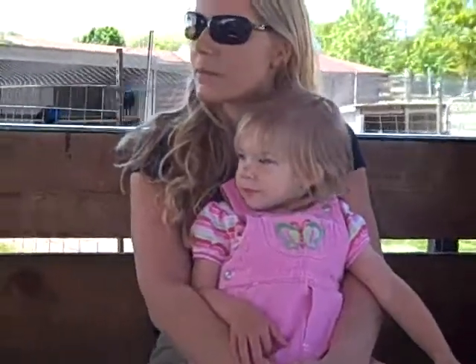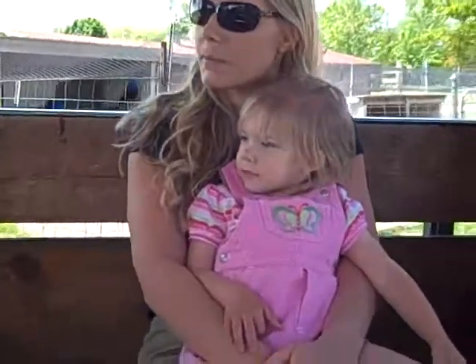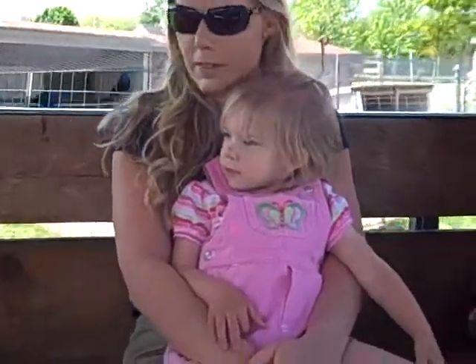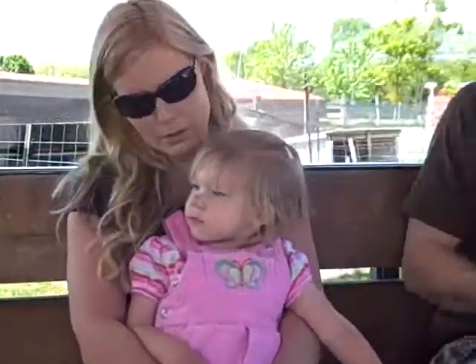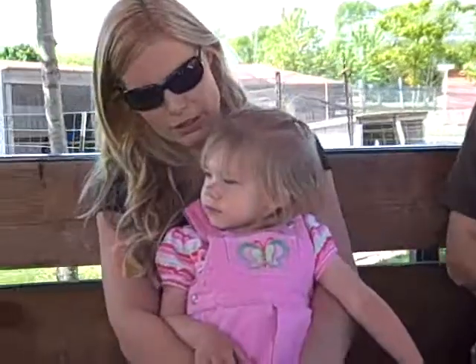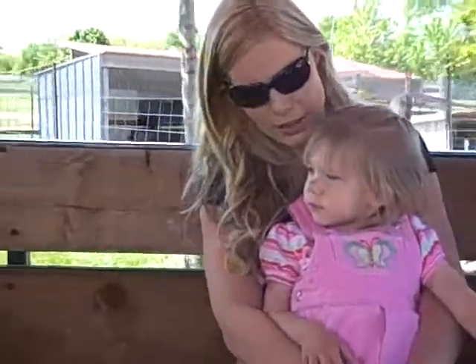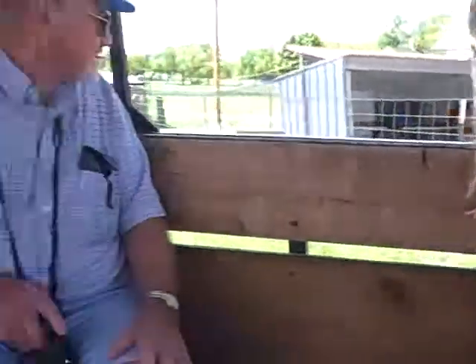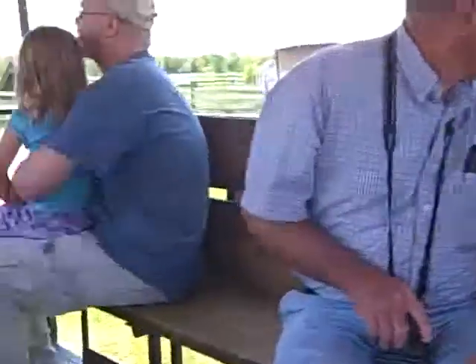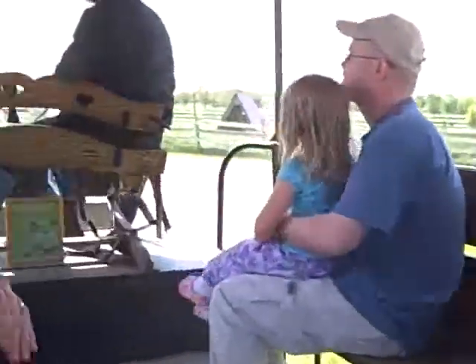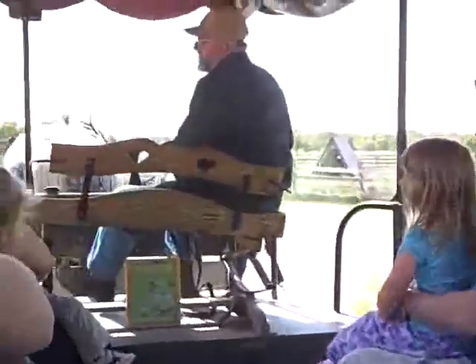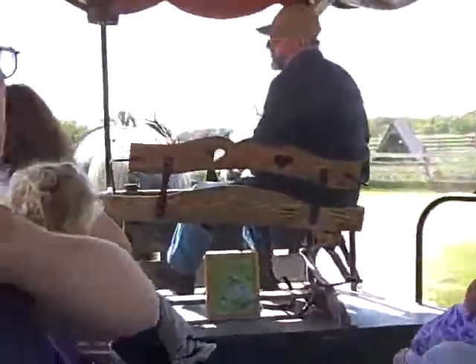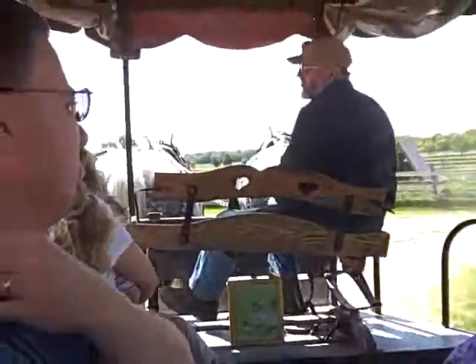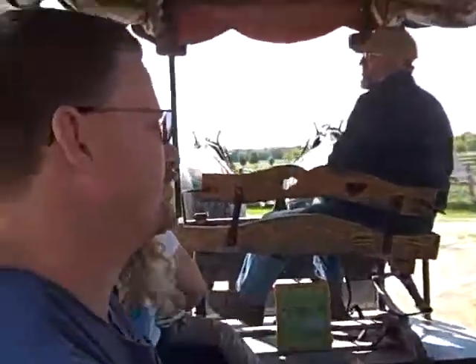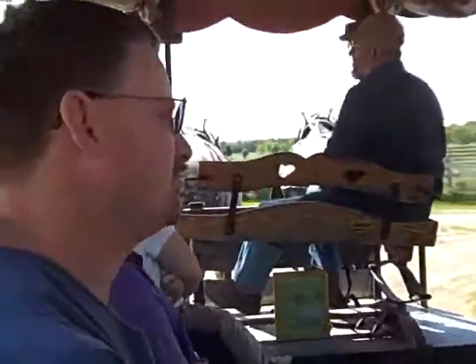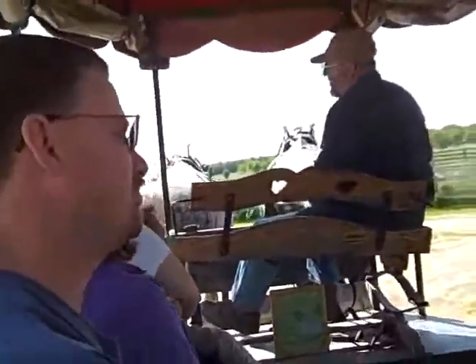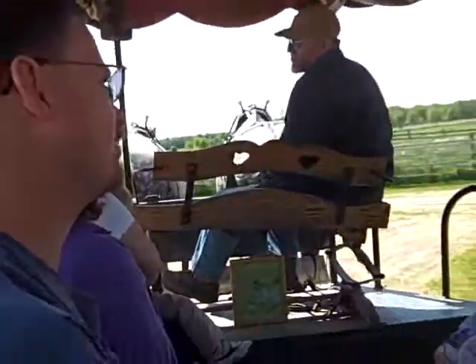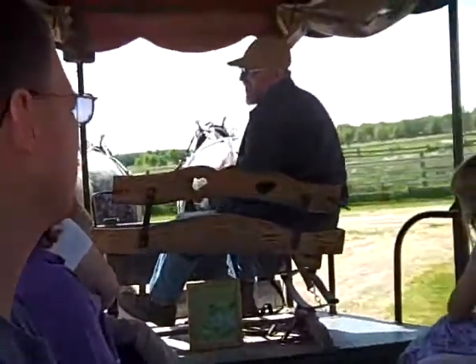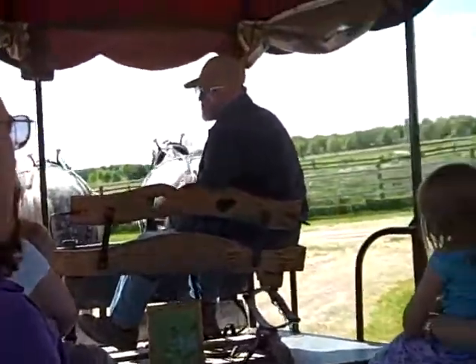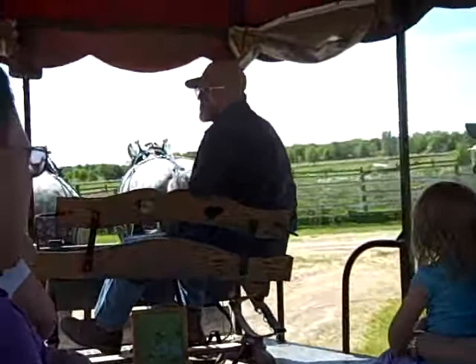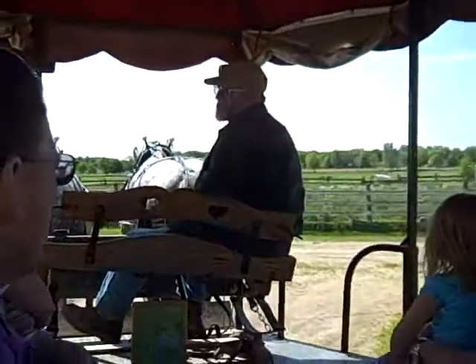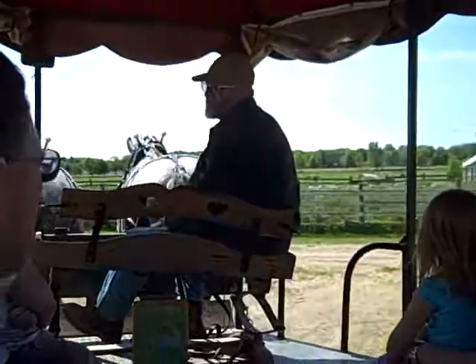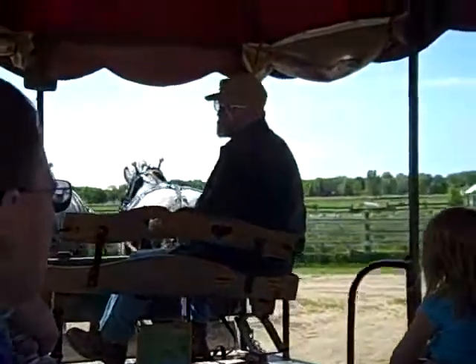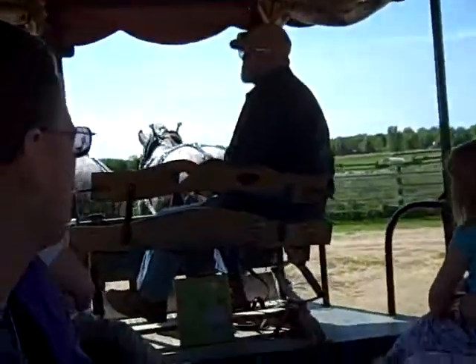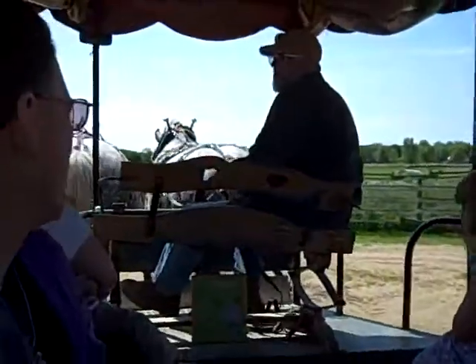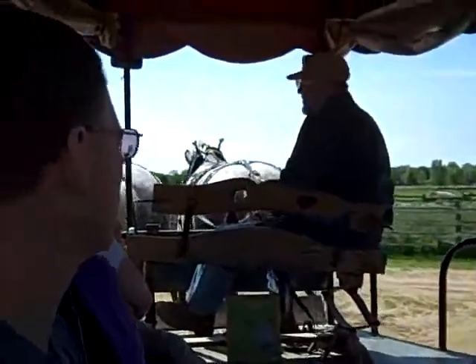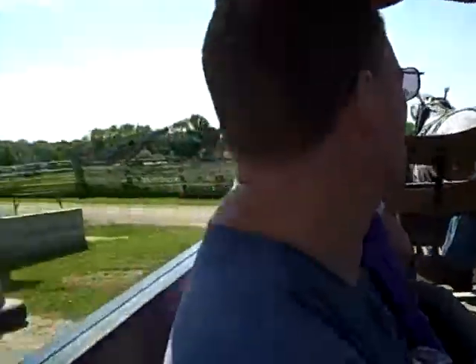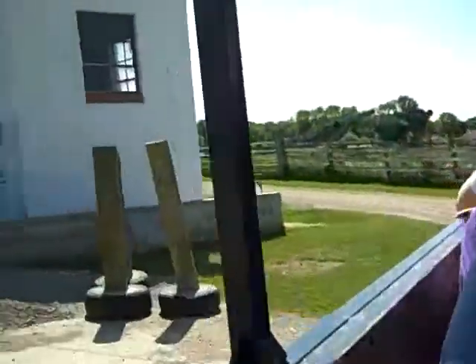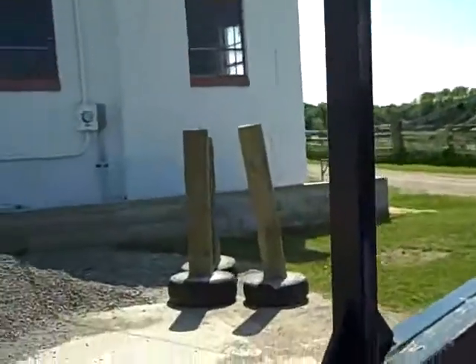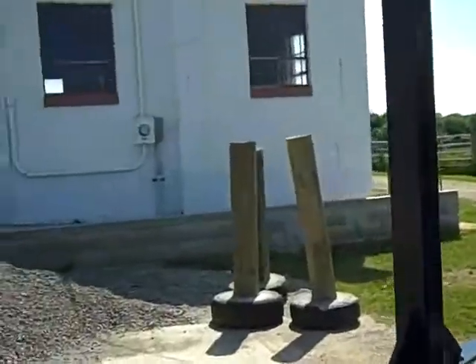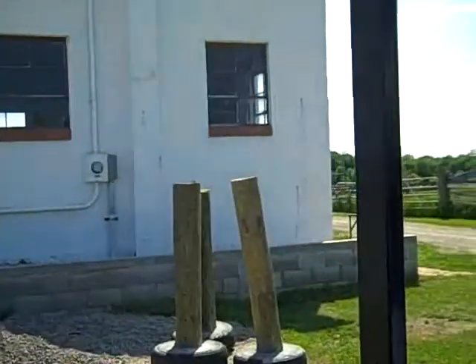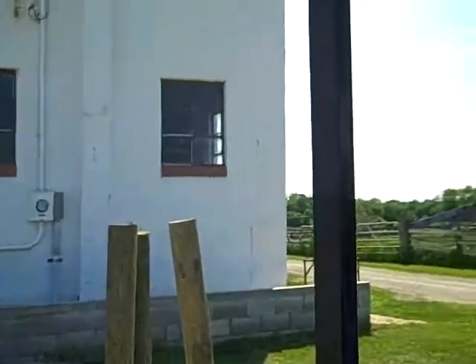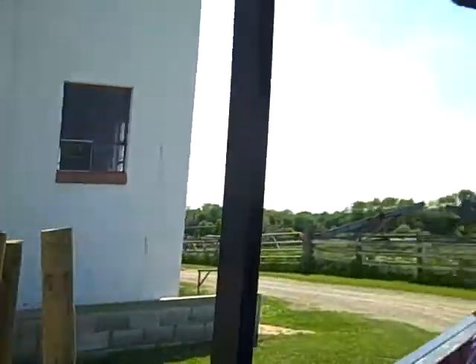The white building here was a slaughterhouse. It was built during World War II. They butchered hogs, beef, and chicken, serving restaurants in town. They operated out of here until 1967.